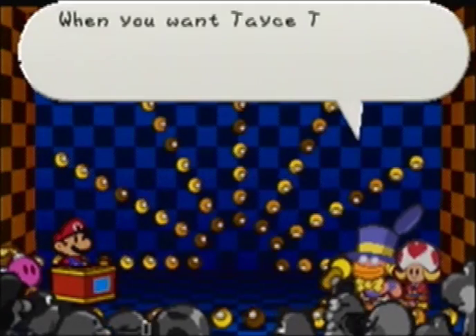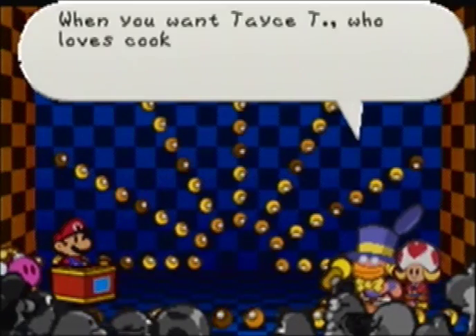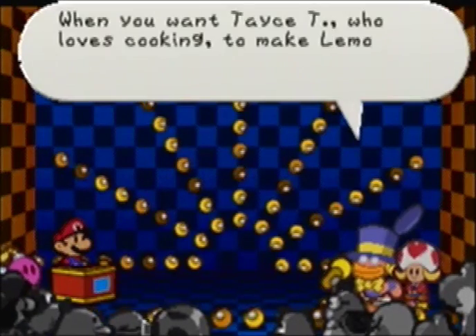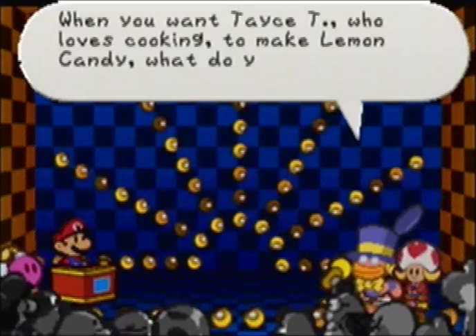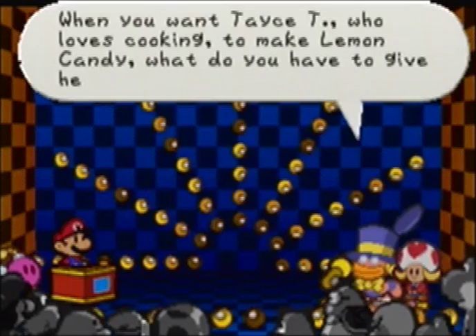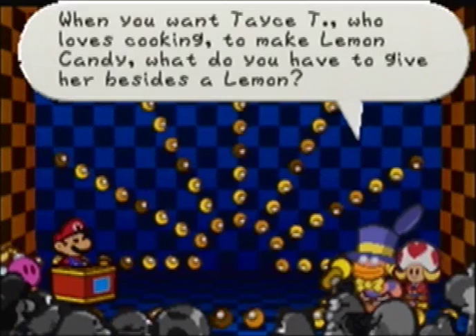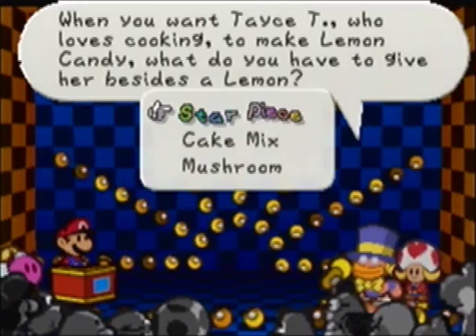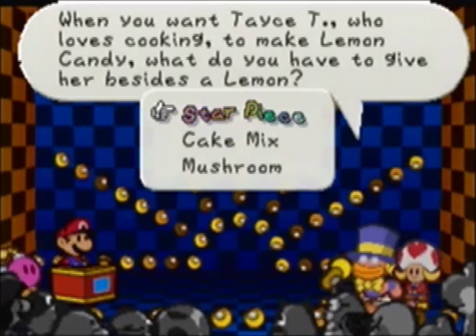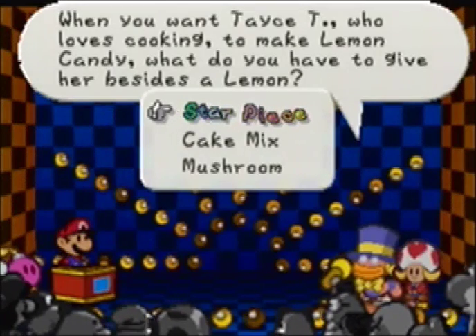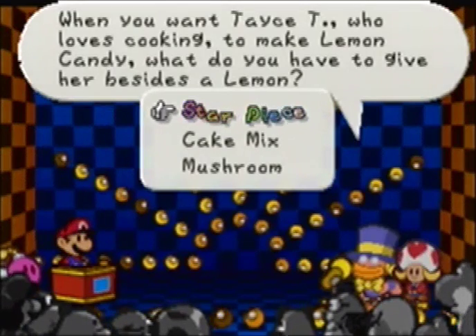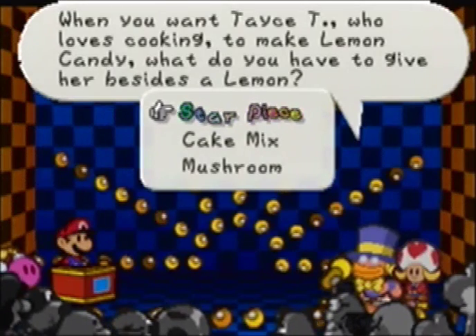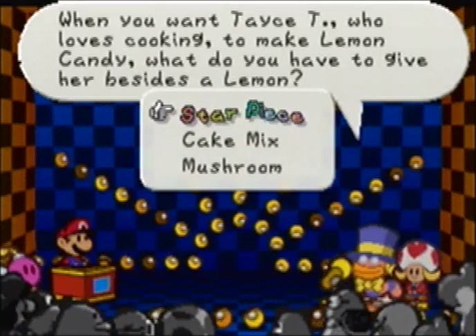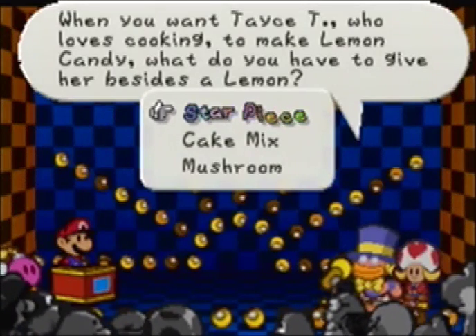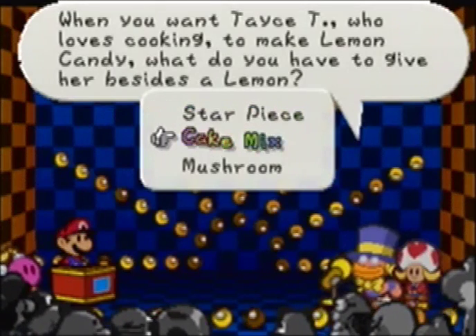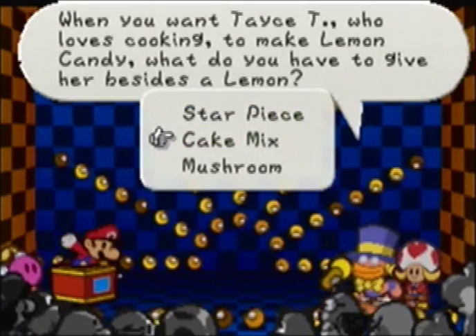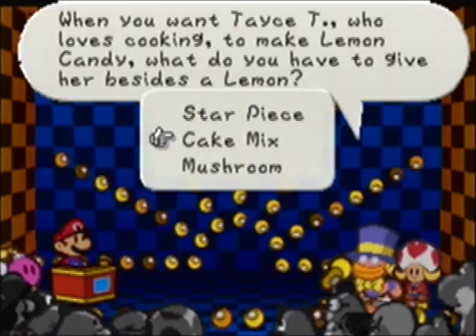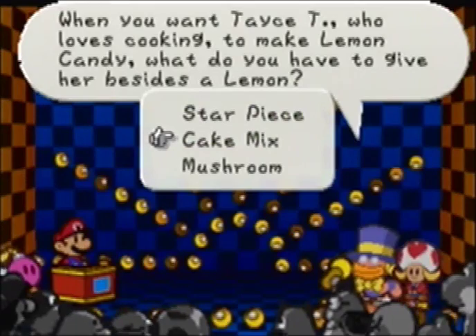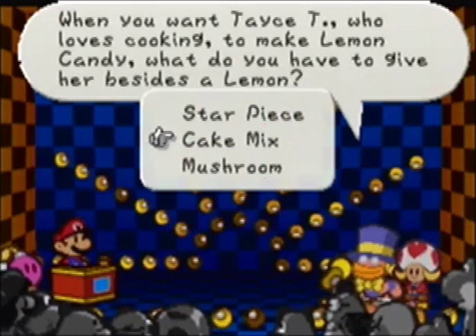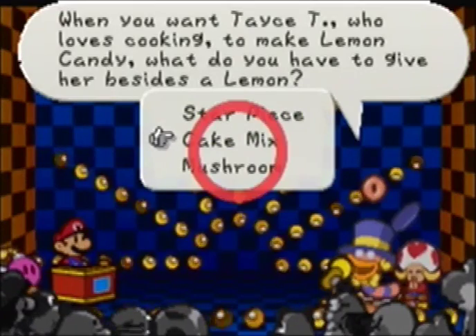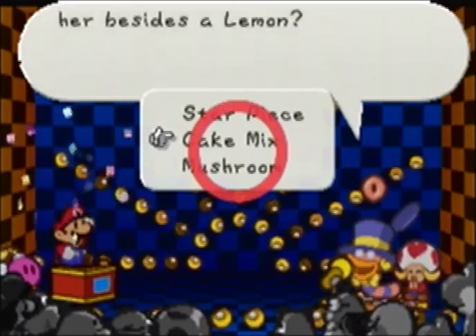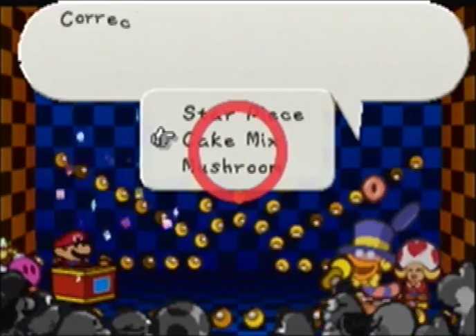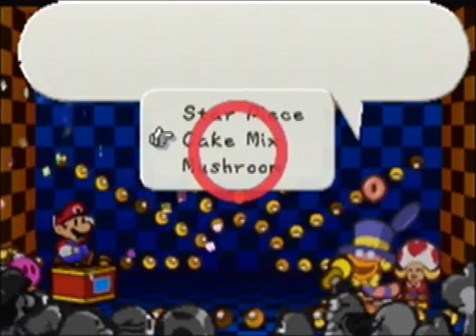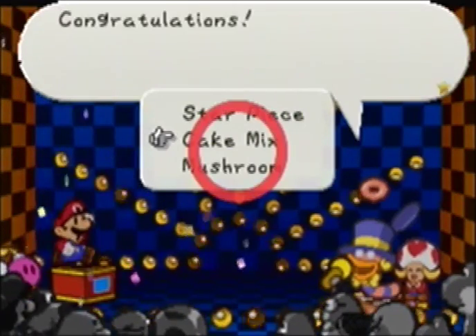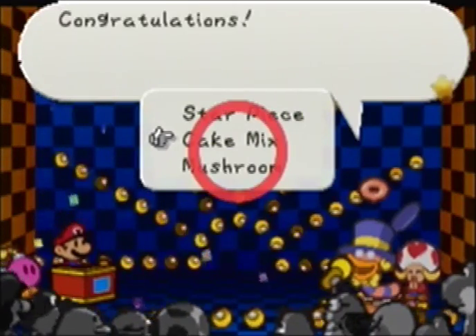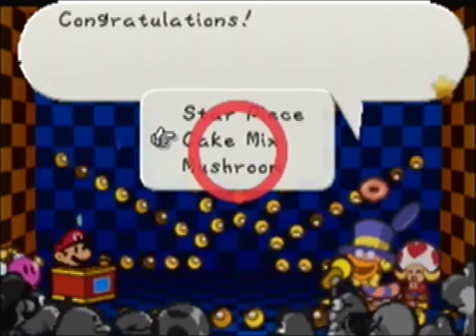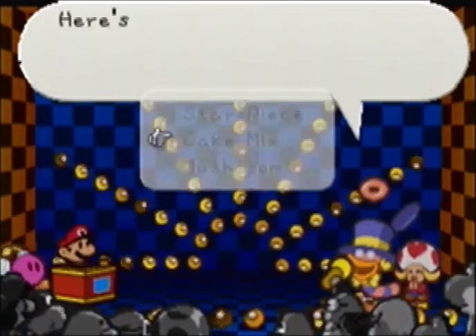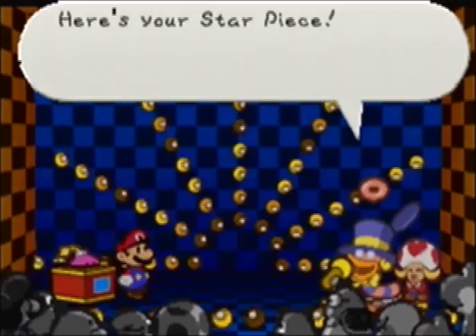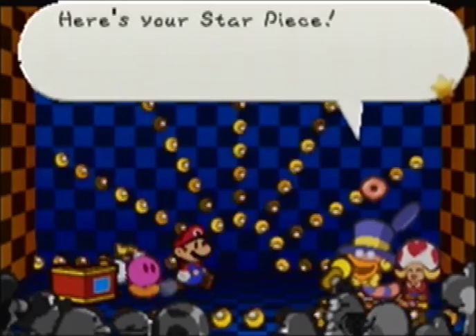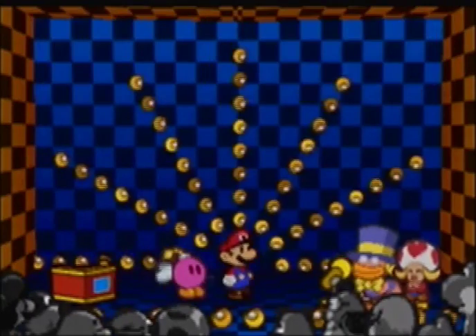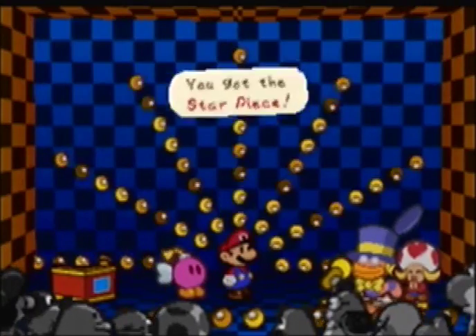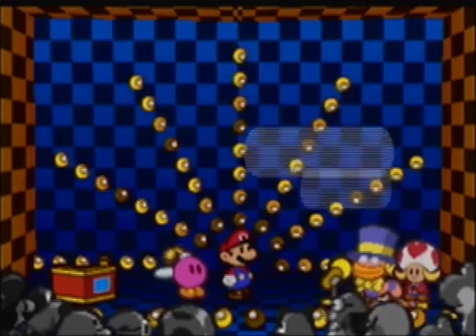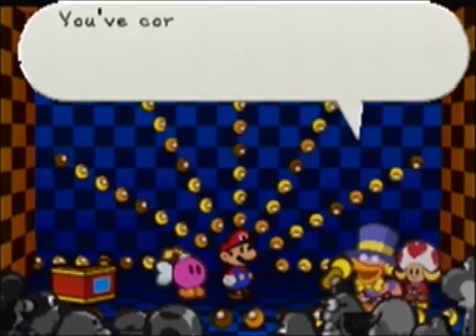When you want Tayce T. — who loves cooking — to make you a lemon candy, what do you have to give her besides a lemon? I believe that would be Cake Mix. Yep, that is correct. That's one of the recipes we have to do when we get to Tayce T.